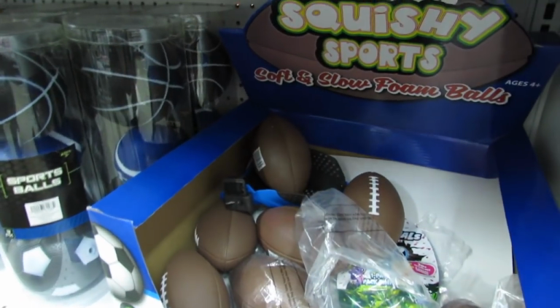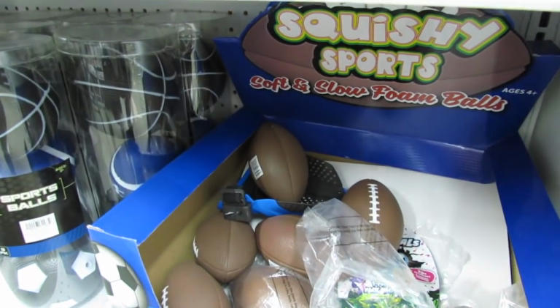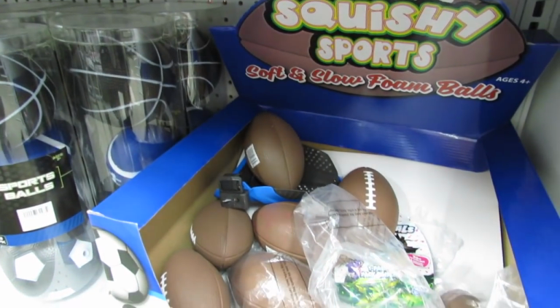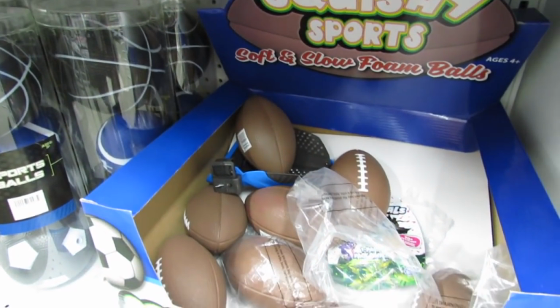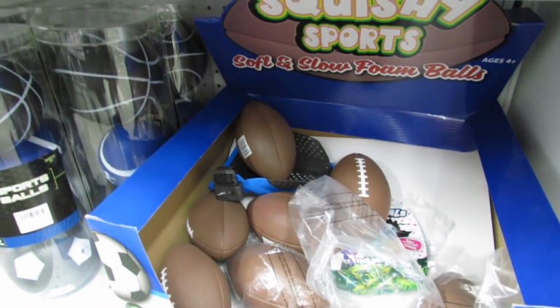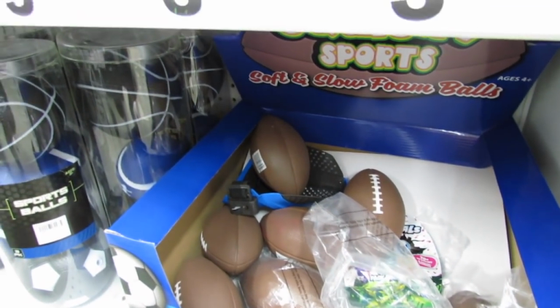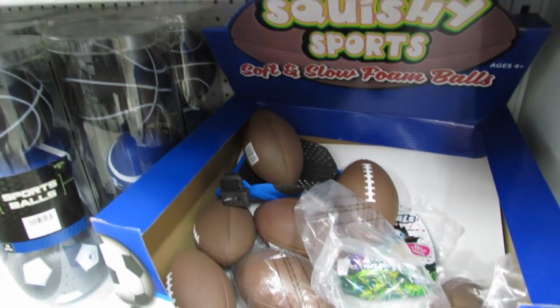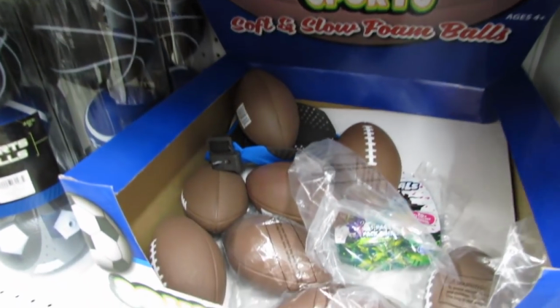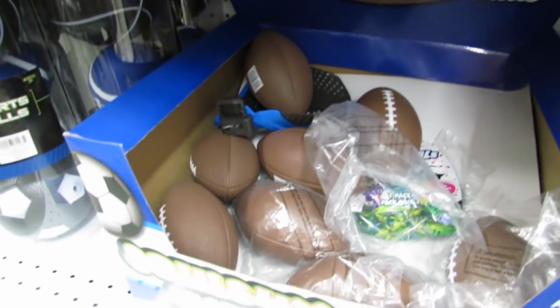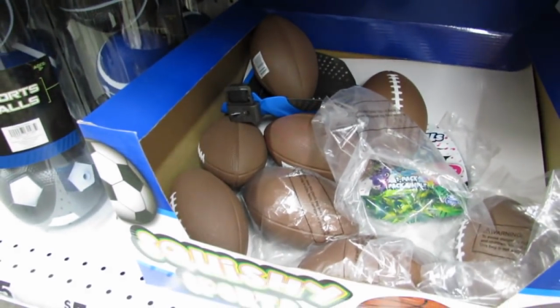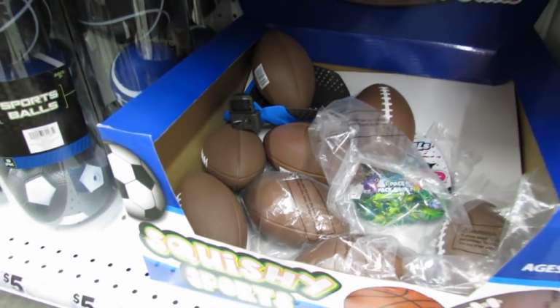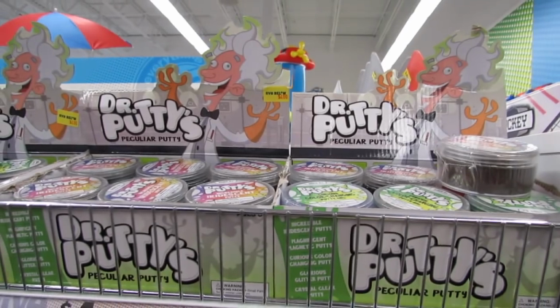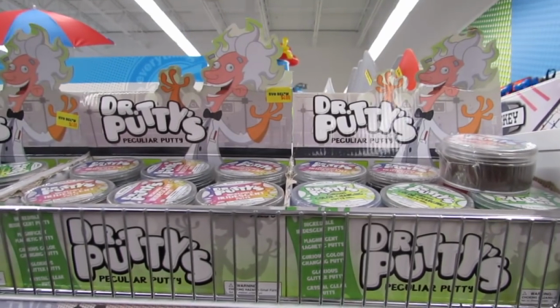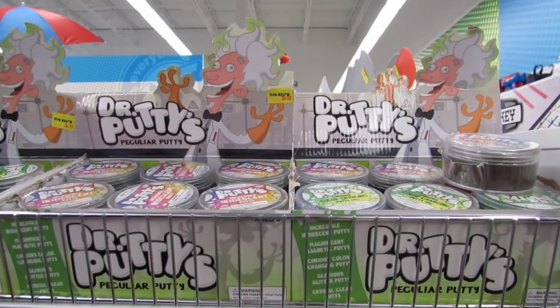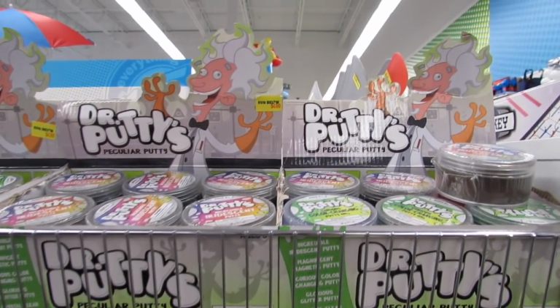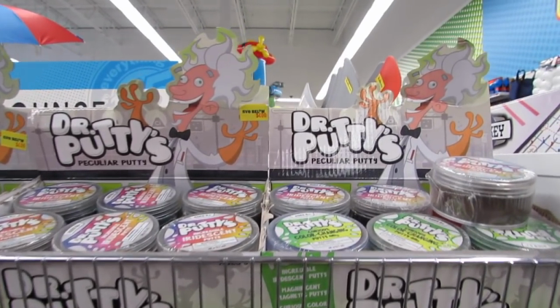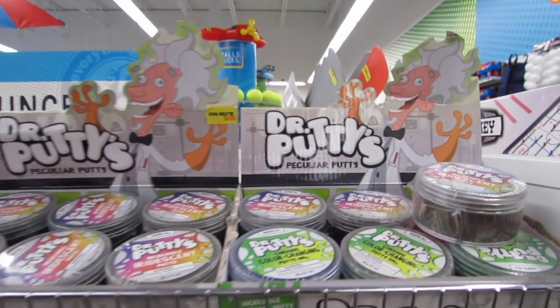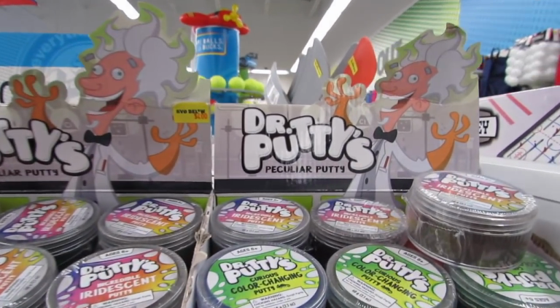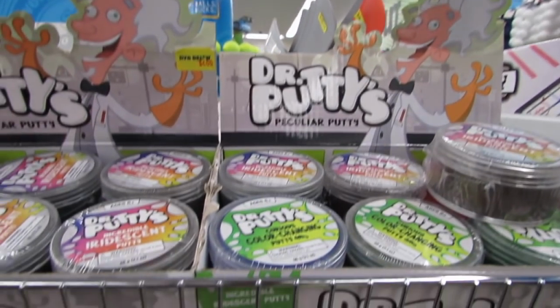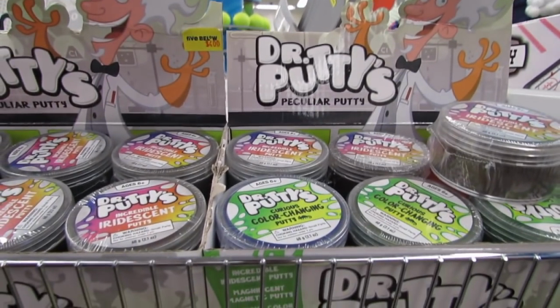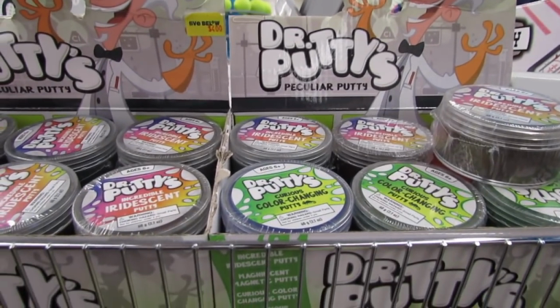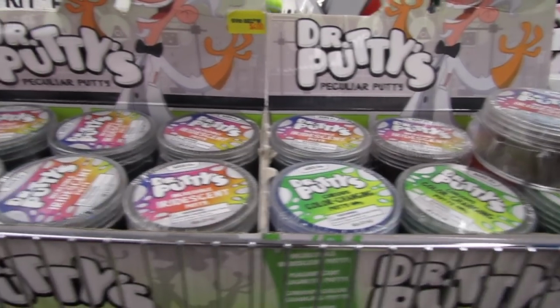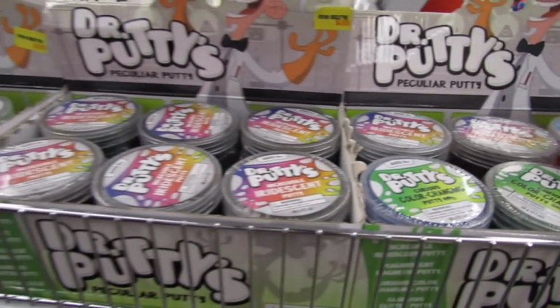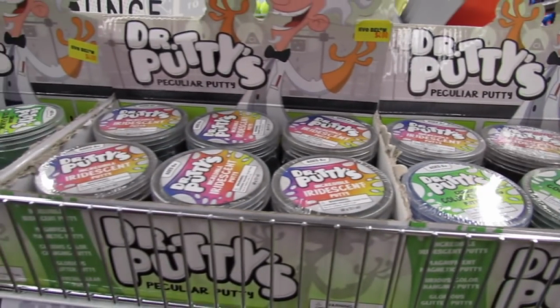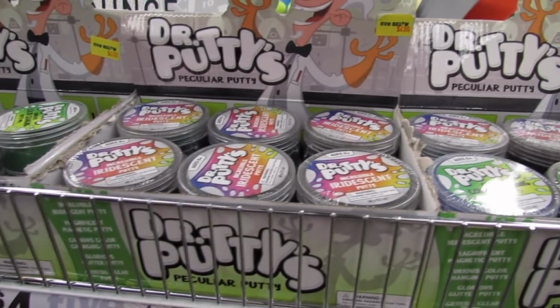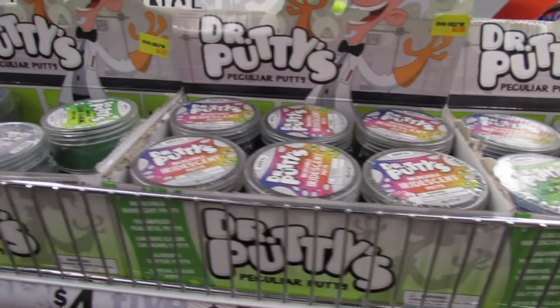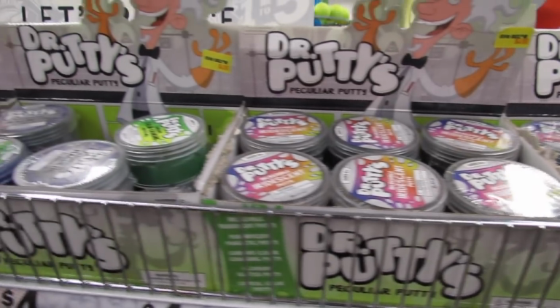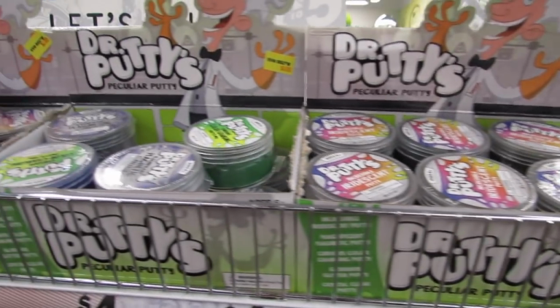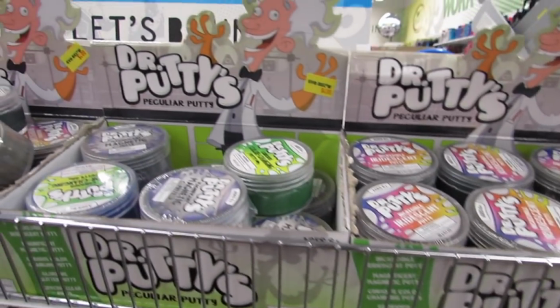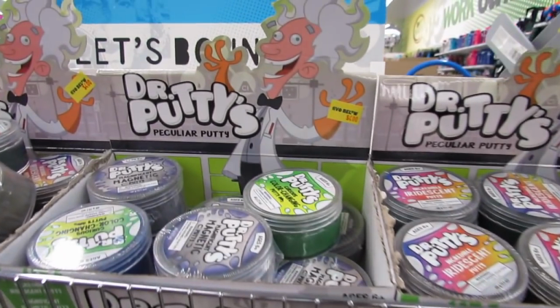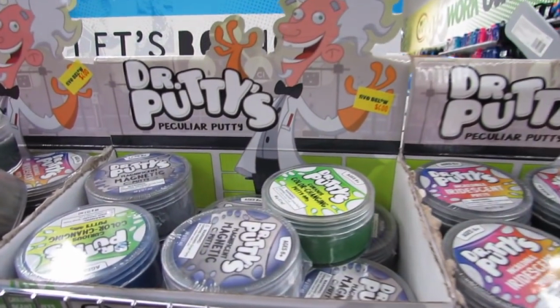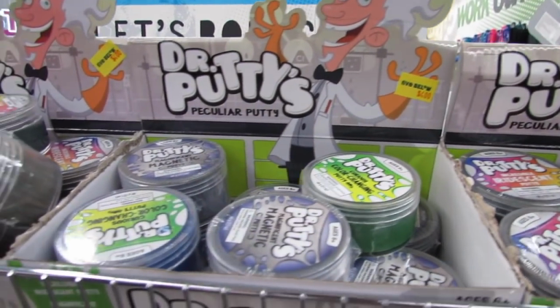They also have really, really good football squishies. Dr. Putties — they have iridescent putty up here and color changing putty.